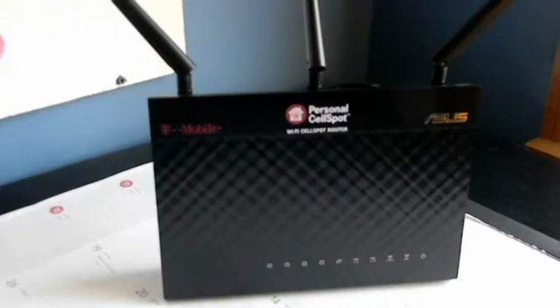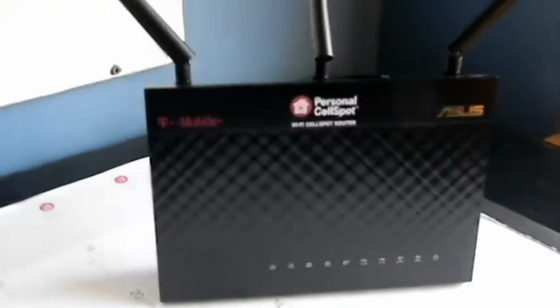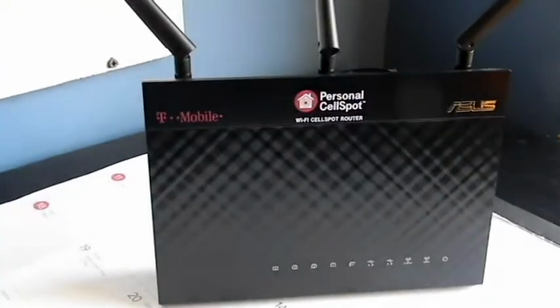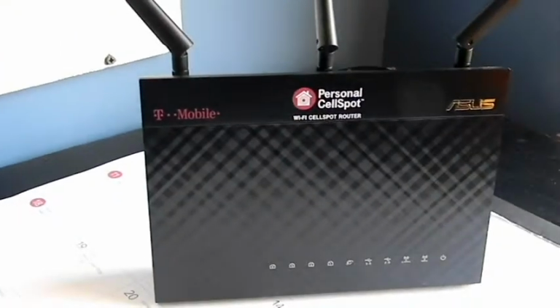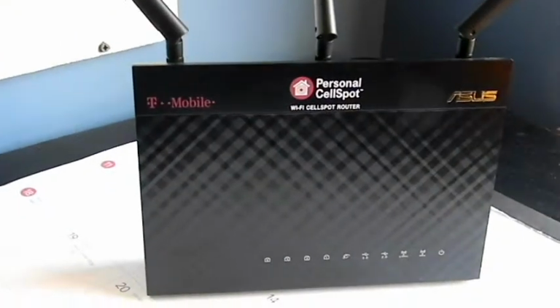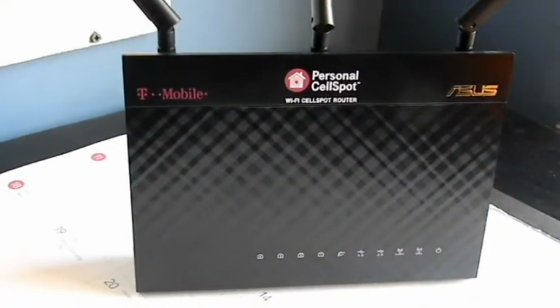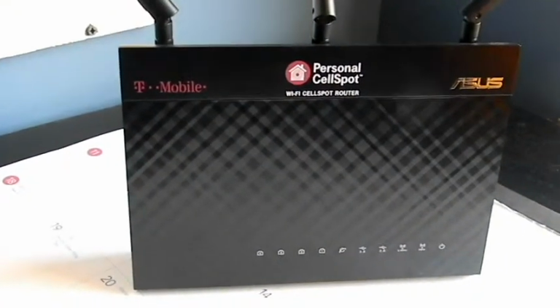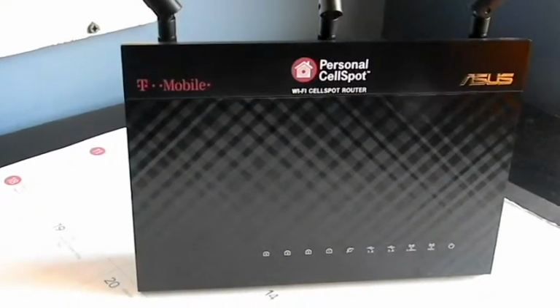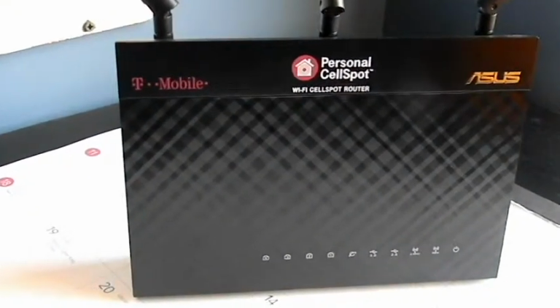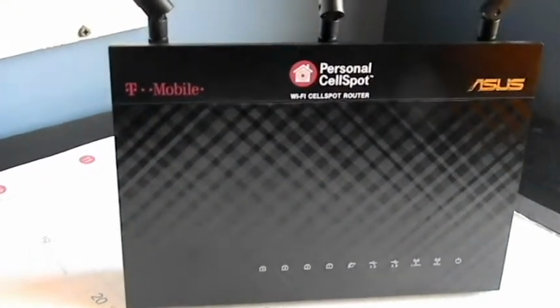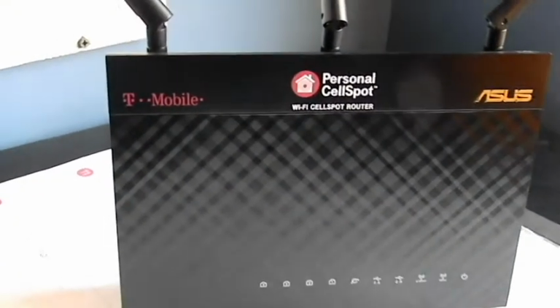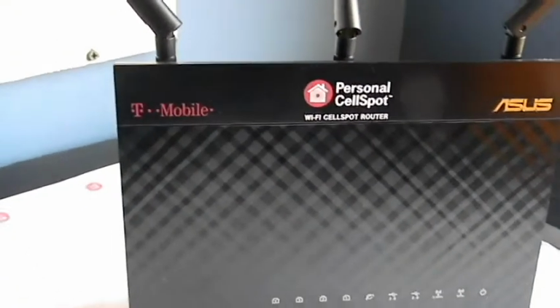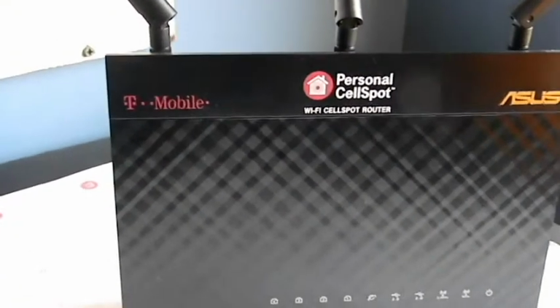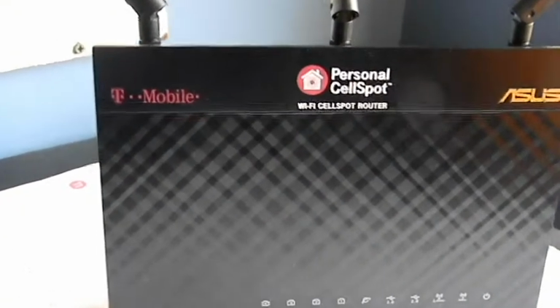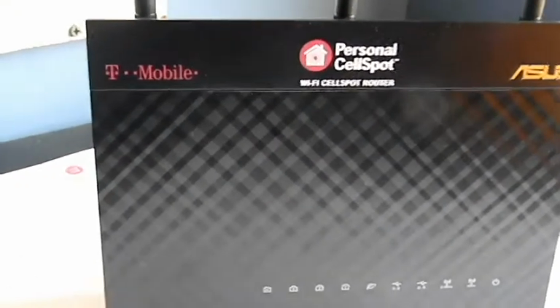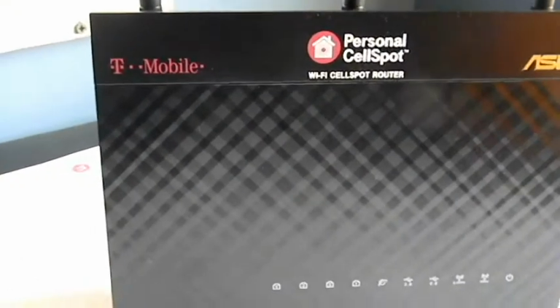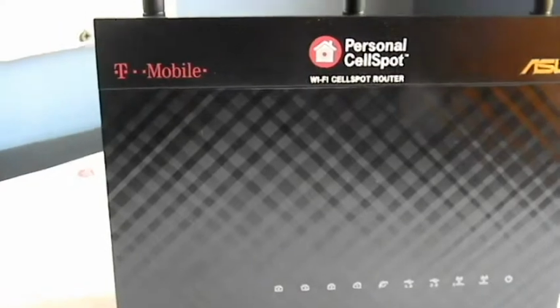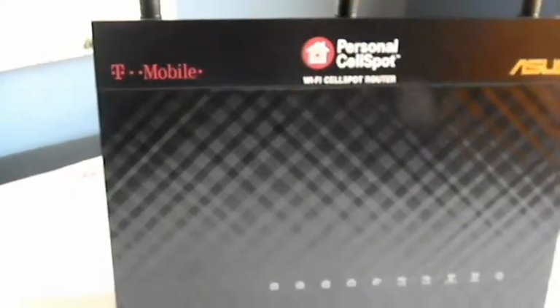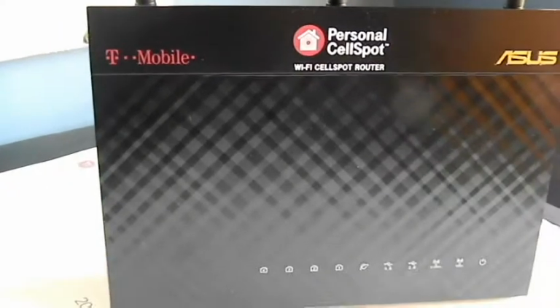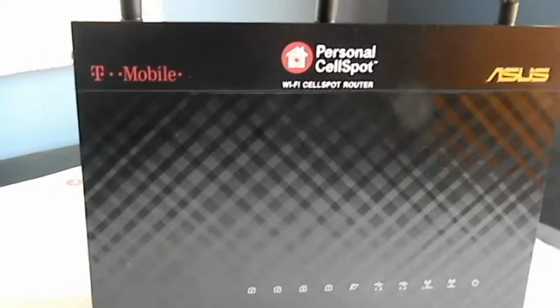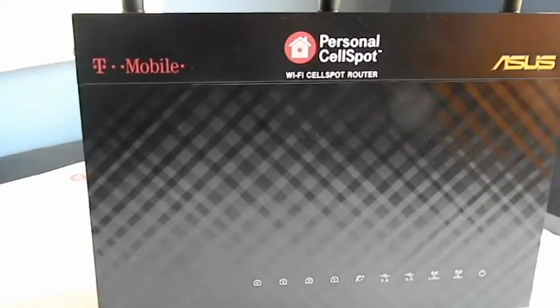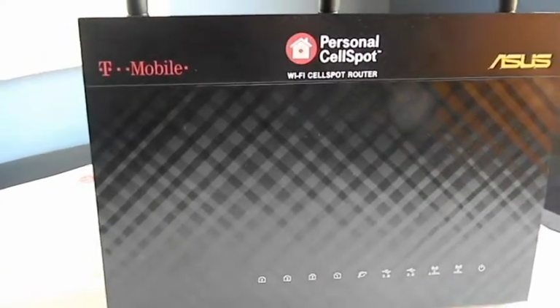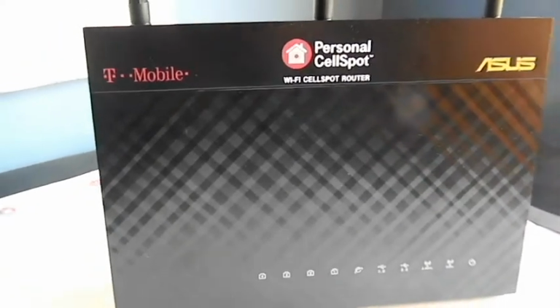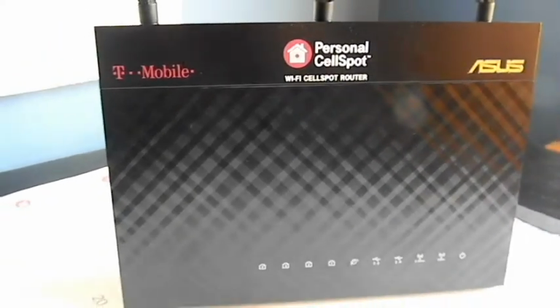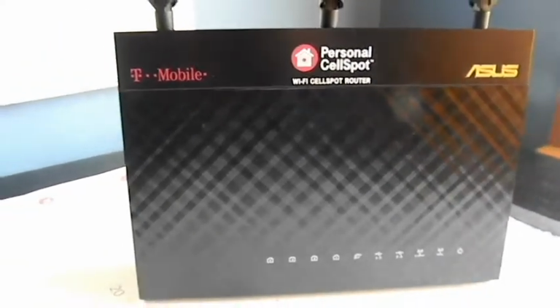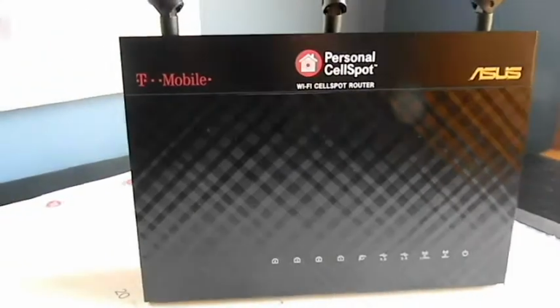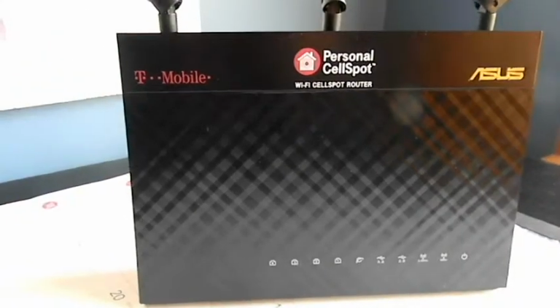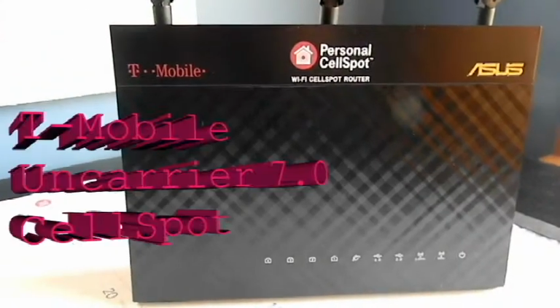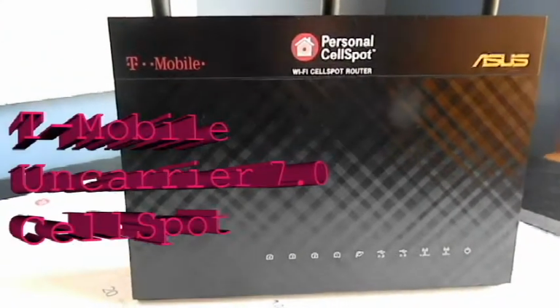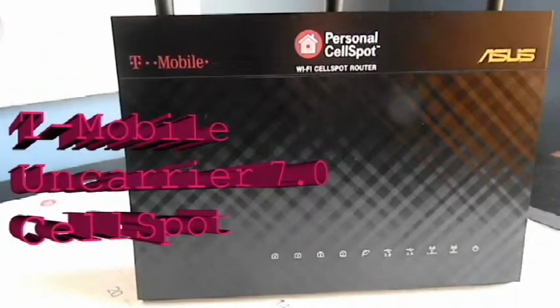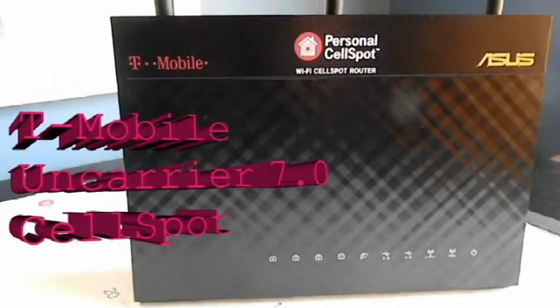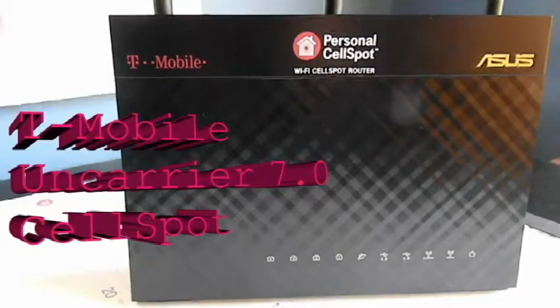Either one will work for getting the job you want done, and you may want some devices in your house to connect to this router and others to connect to another, to avoid crashing your network and to allow everything to run smoothly.